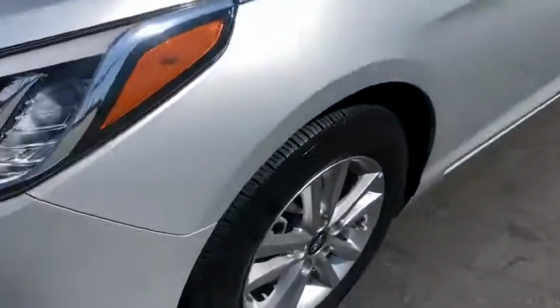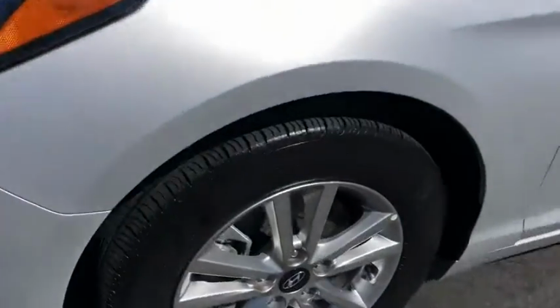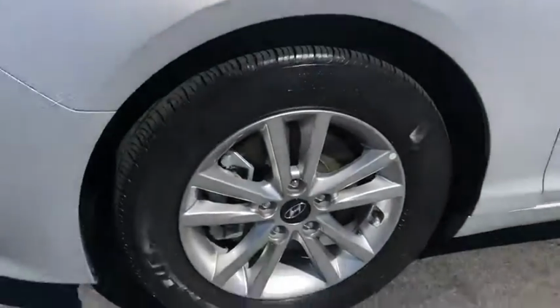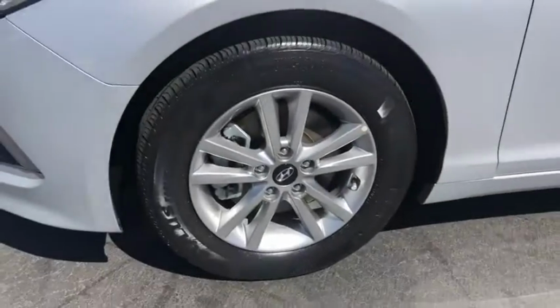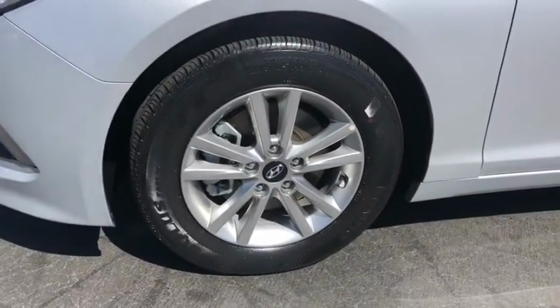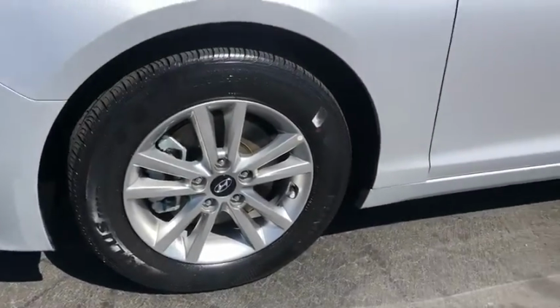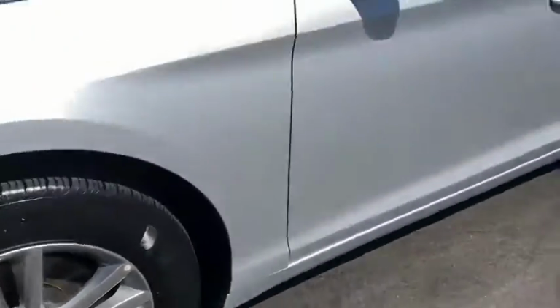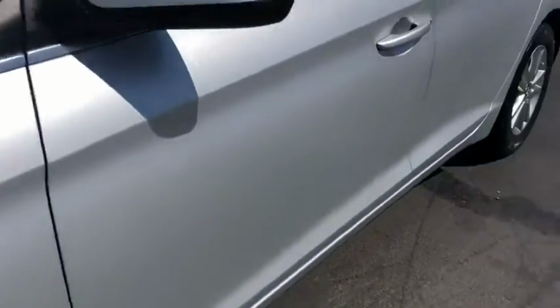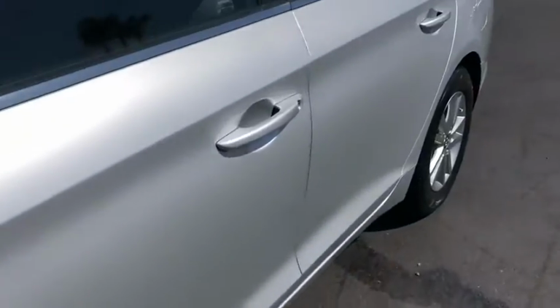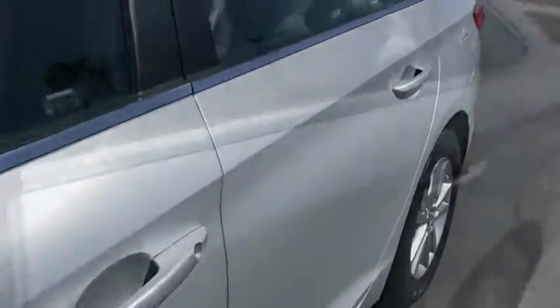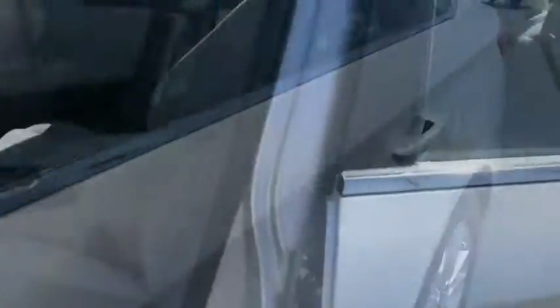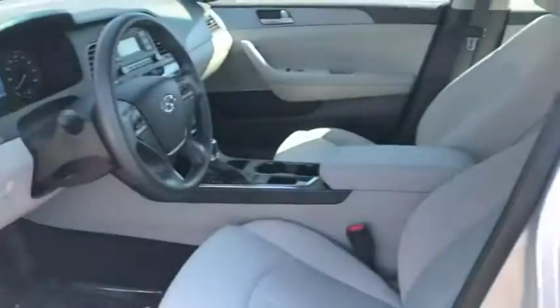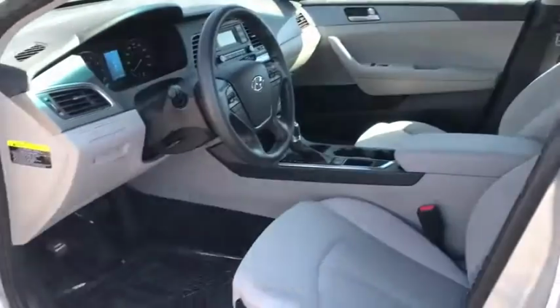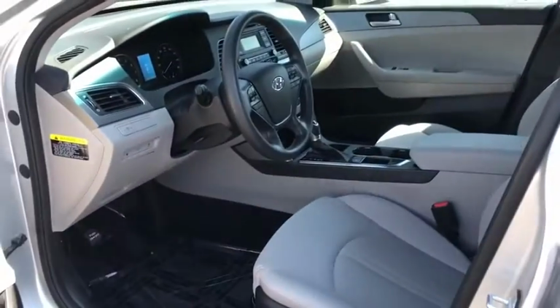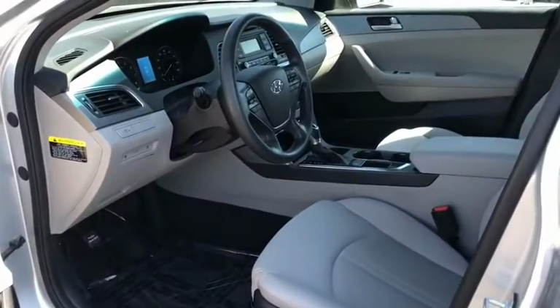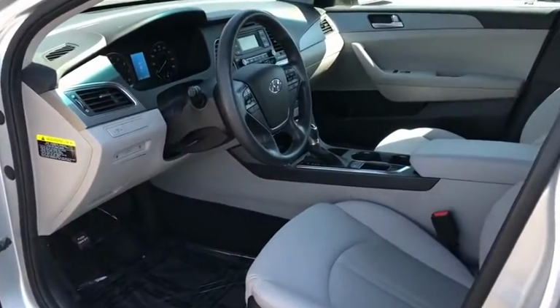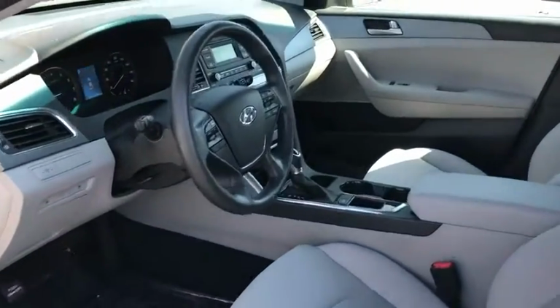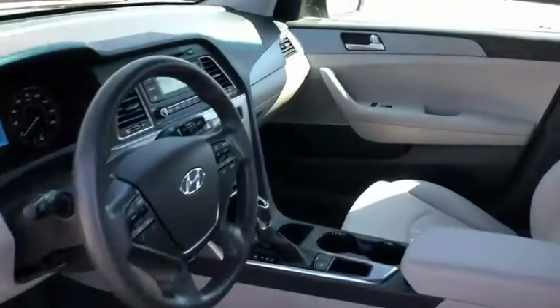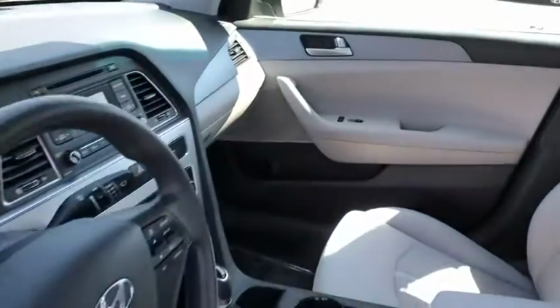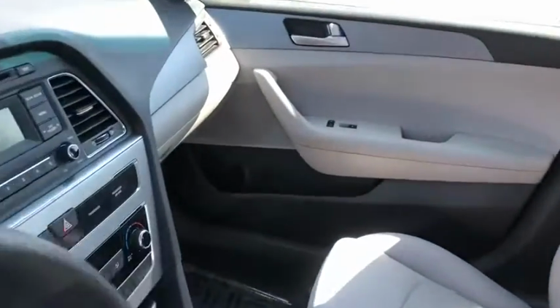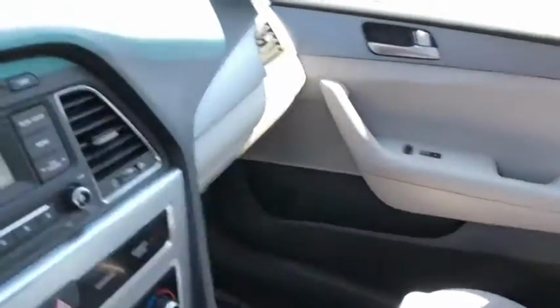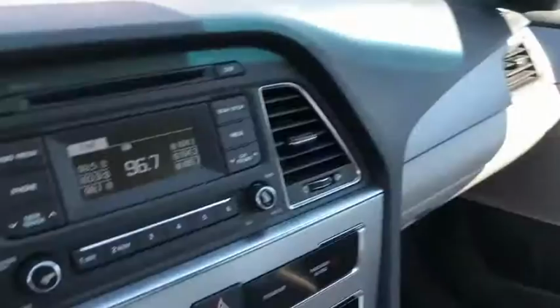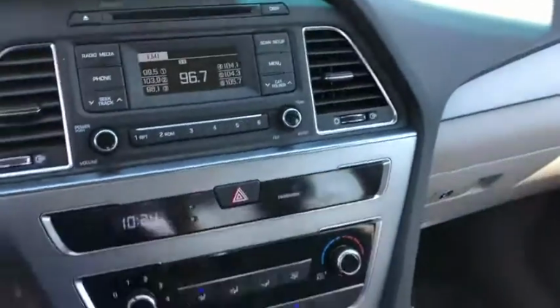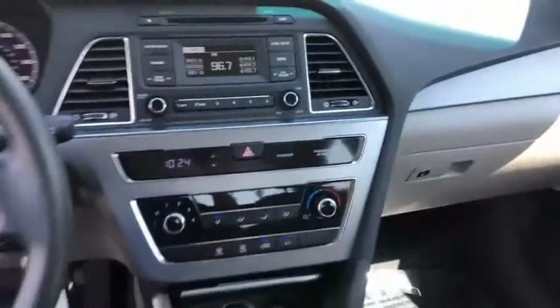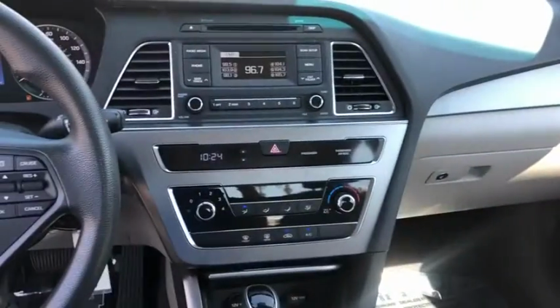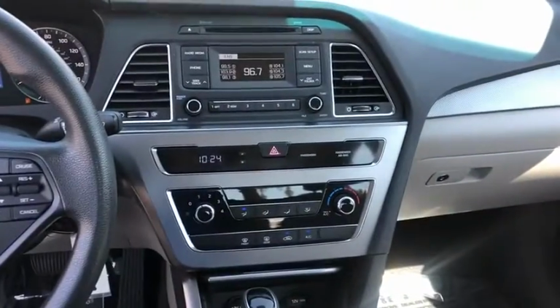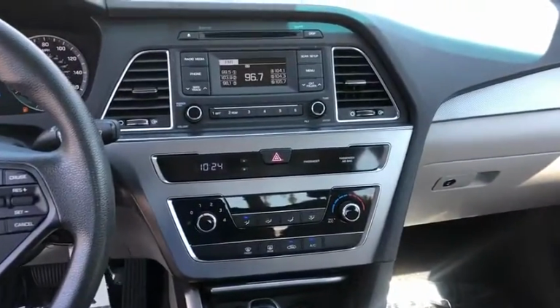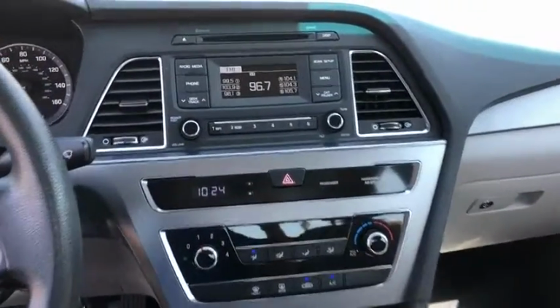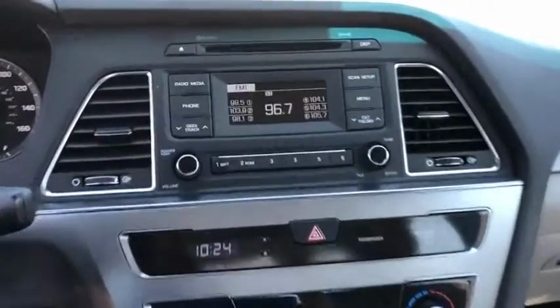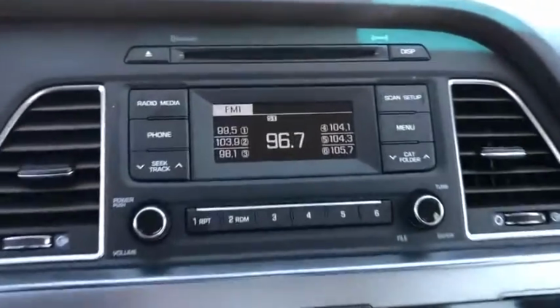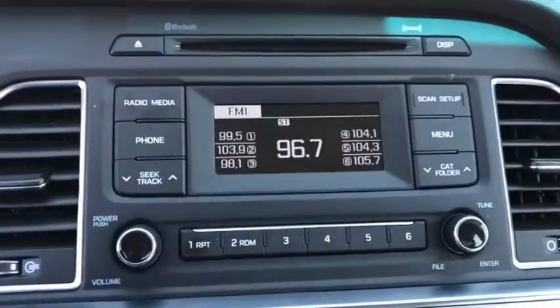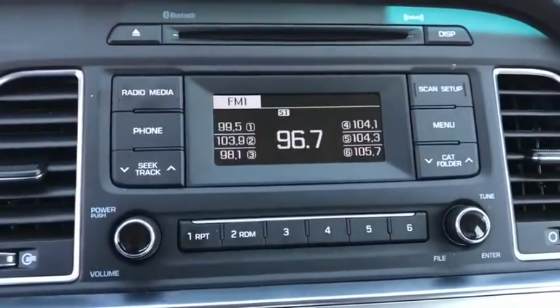Keyless entry, traction control, Bluetooth, dual airbags, one owner, power steering, four-wheel disc brakes, trip computer, rear window defroster, power windows, electronic stability control, security system.